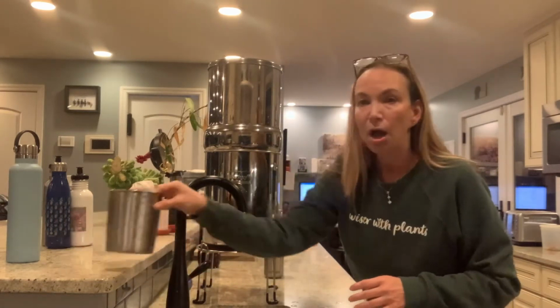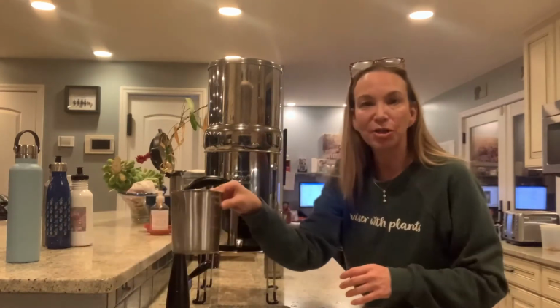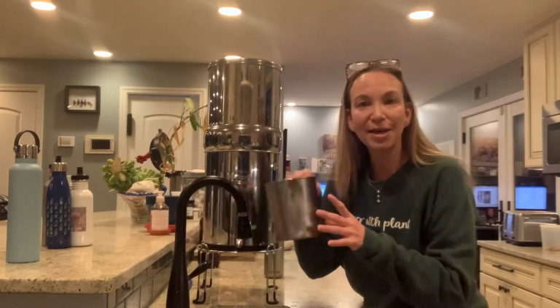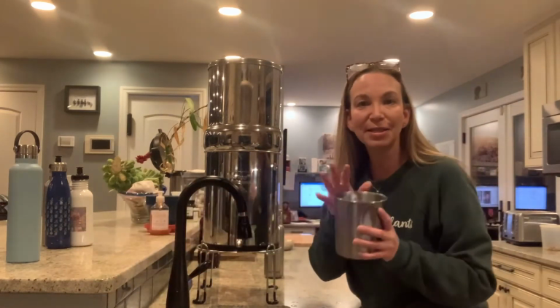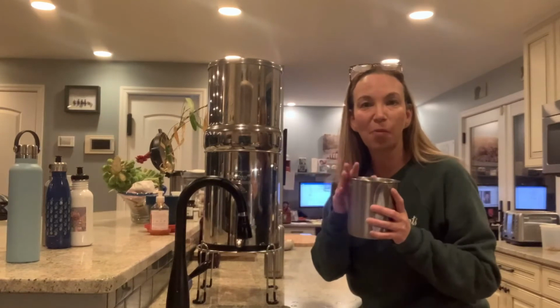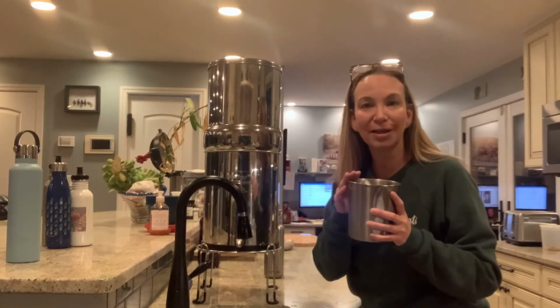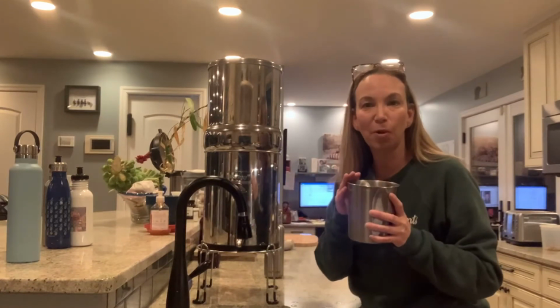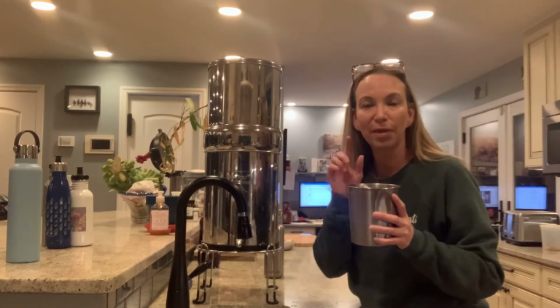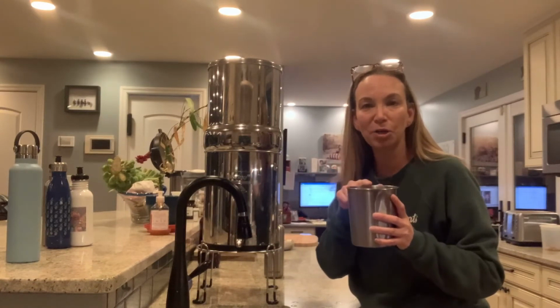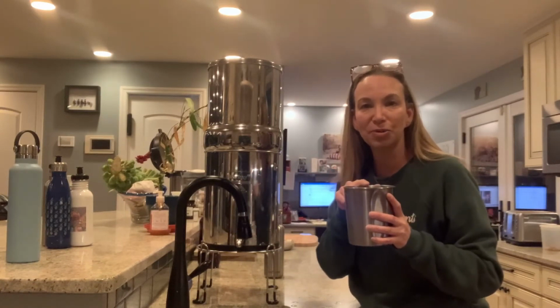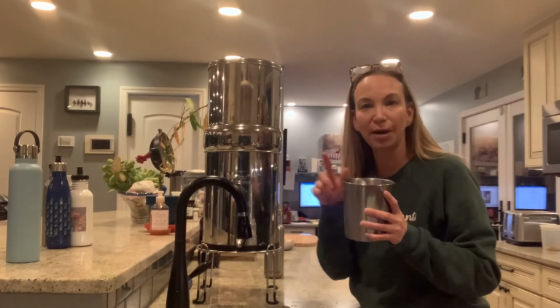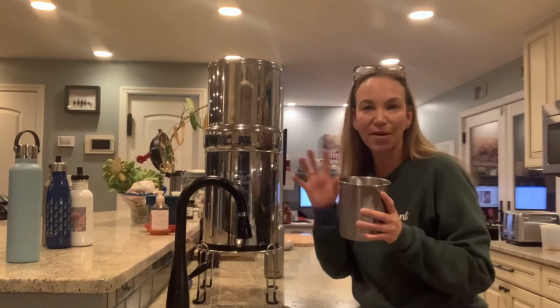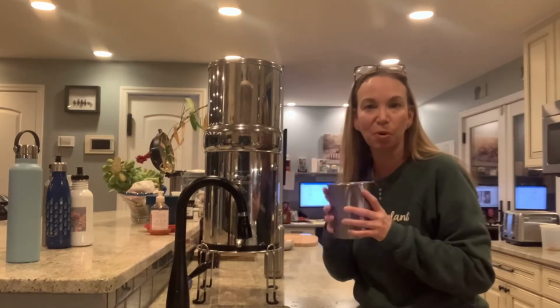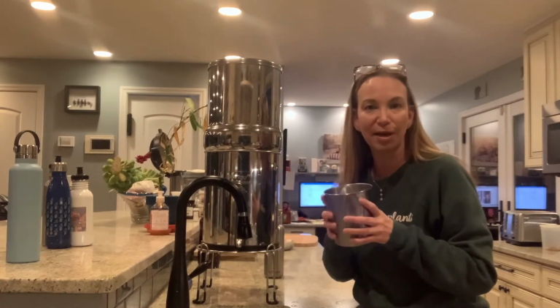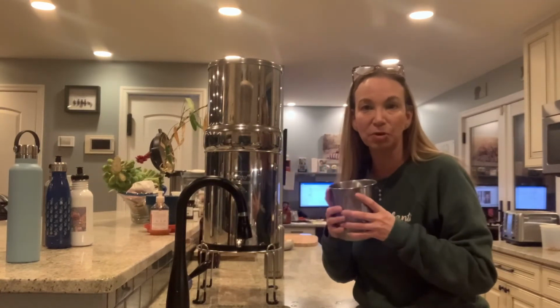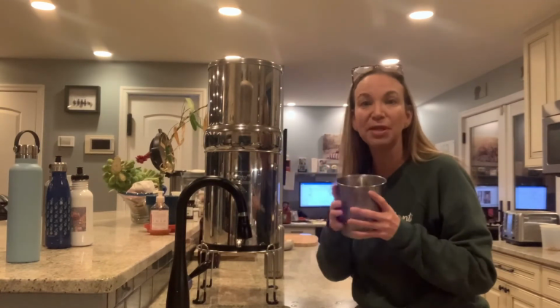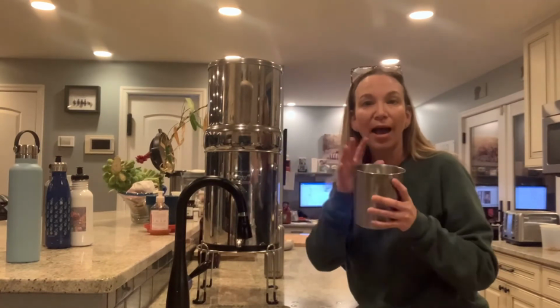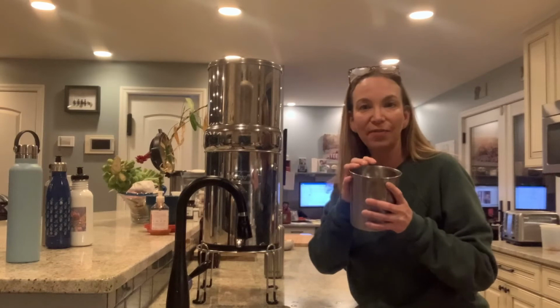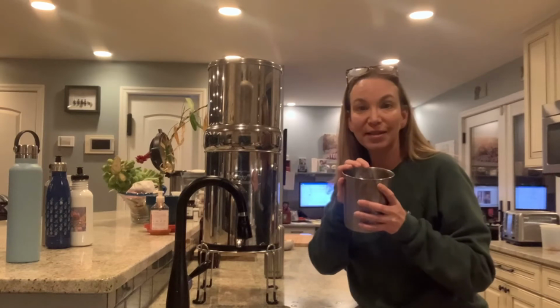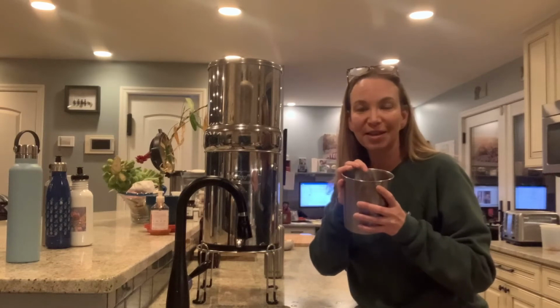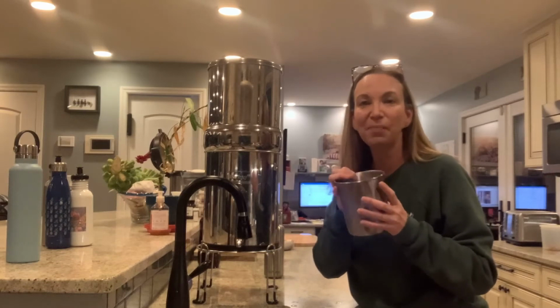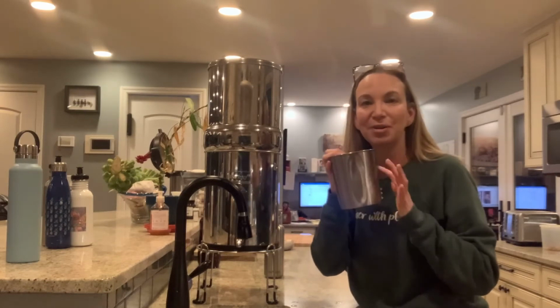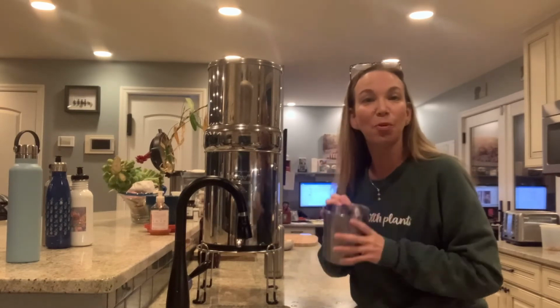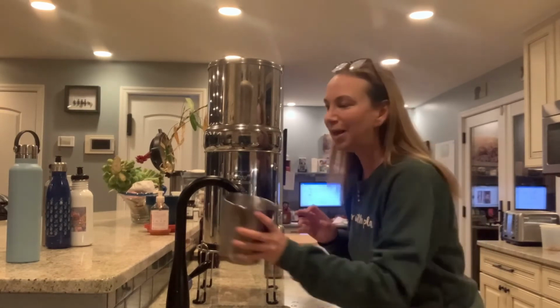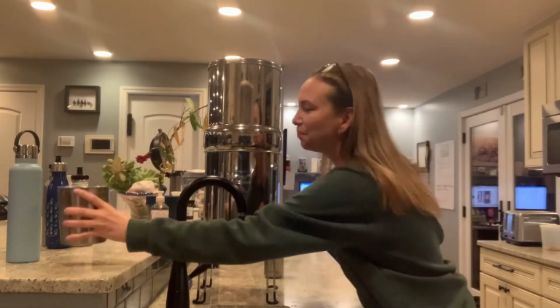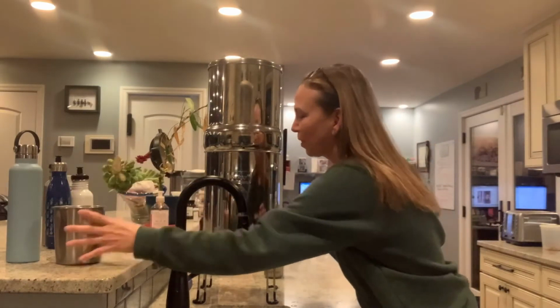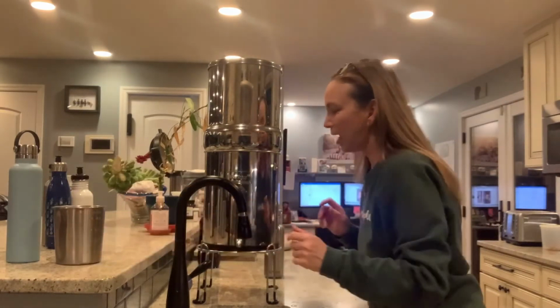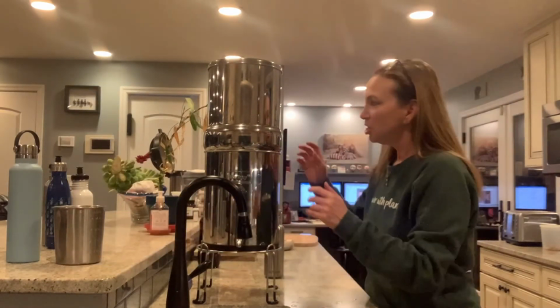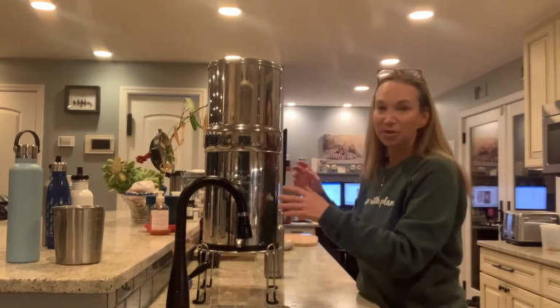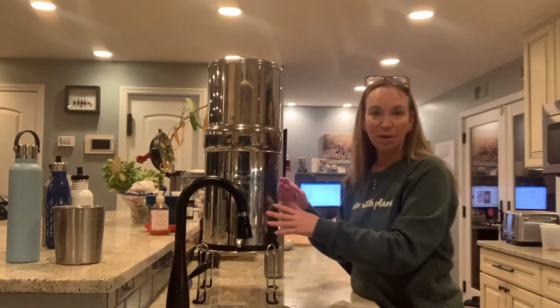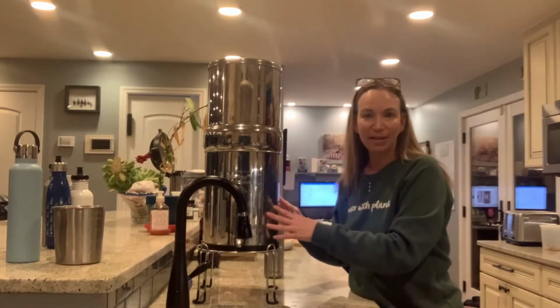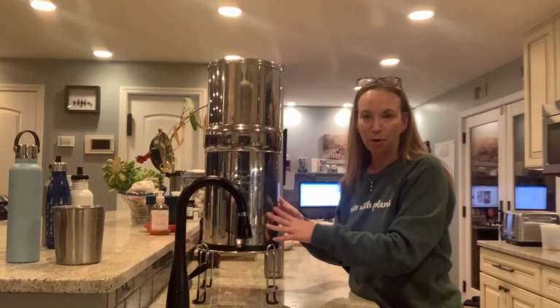I have a stainless steel cup here that collects any extra water I don't use, and I use it to water my plants. That's an eco-friendly tip for you!